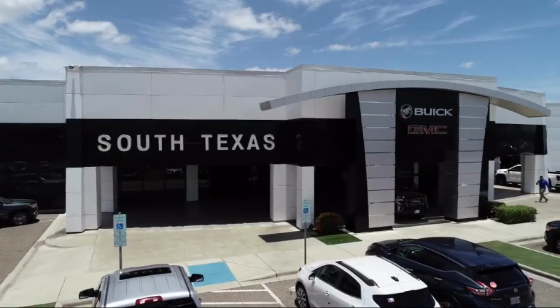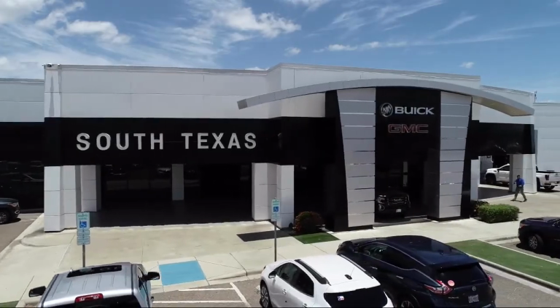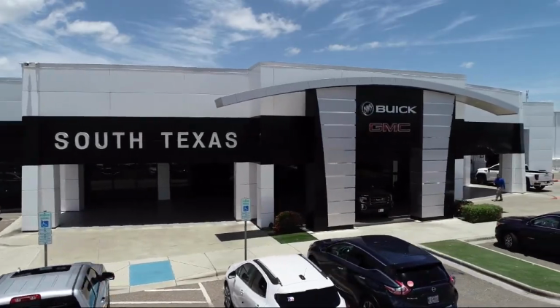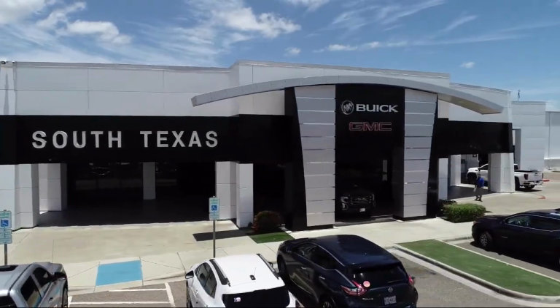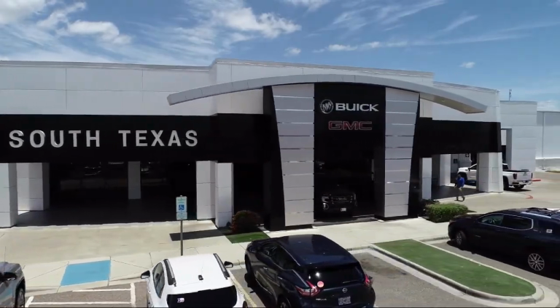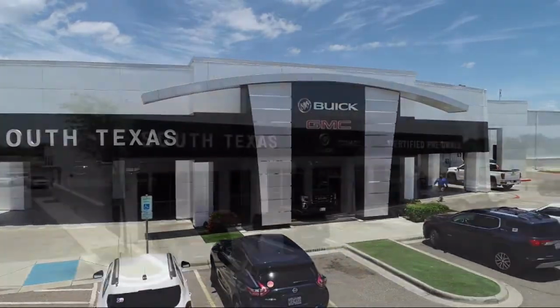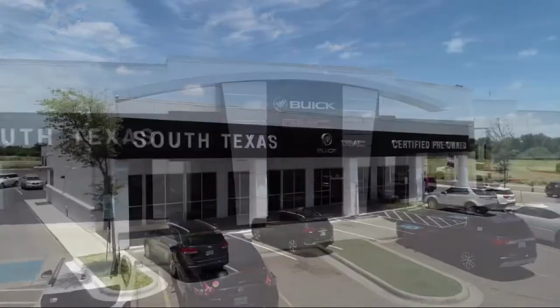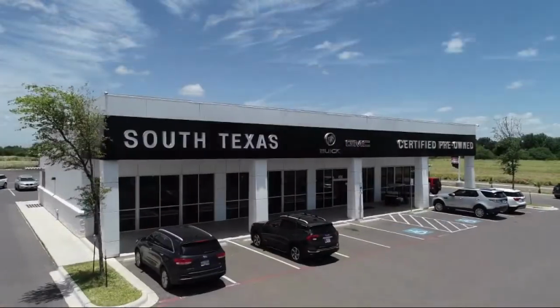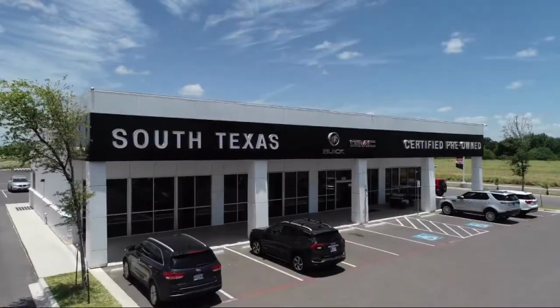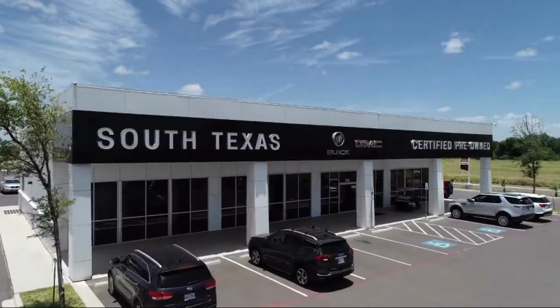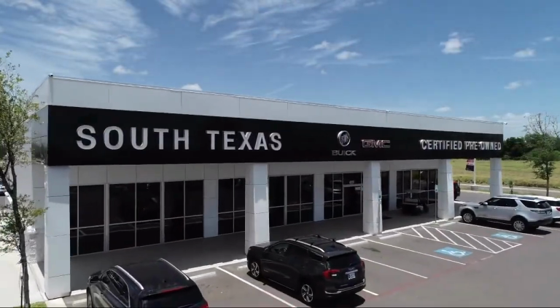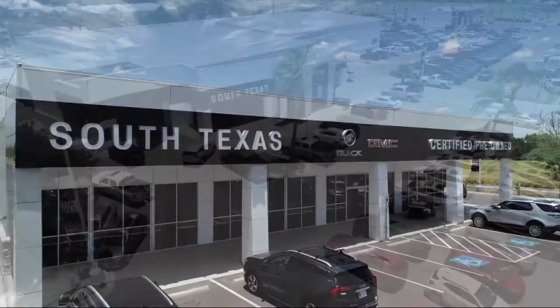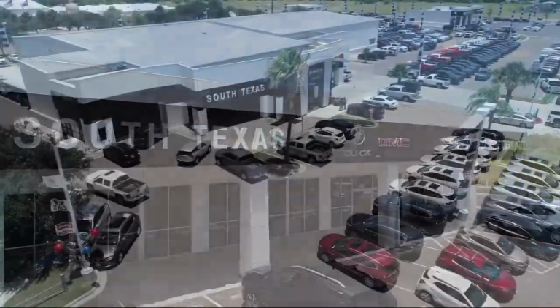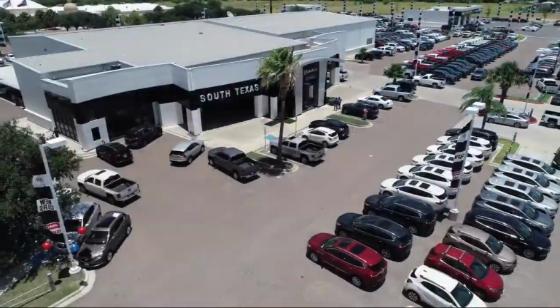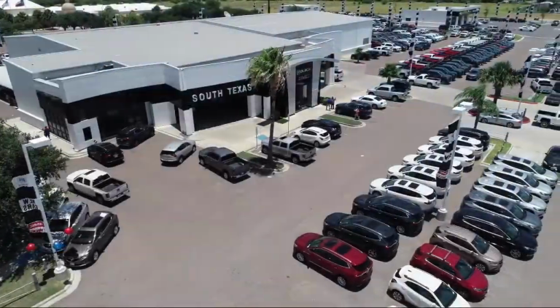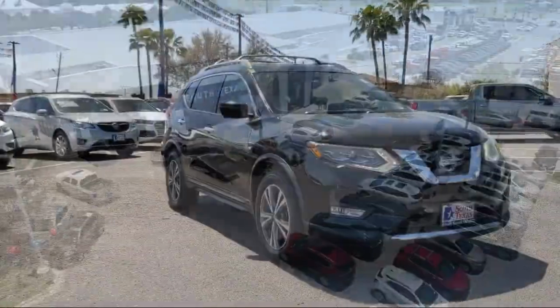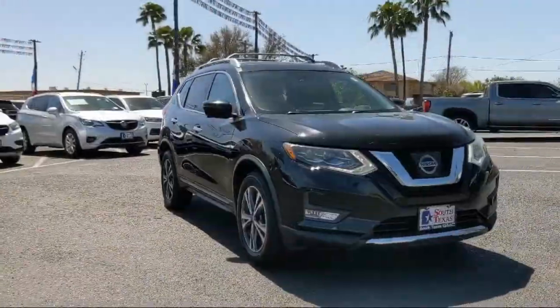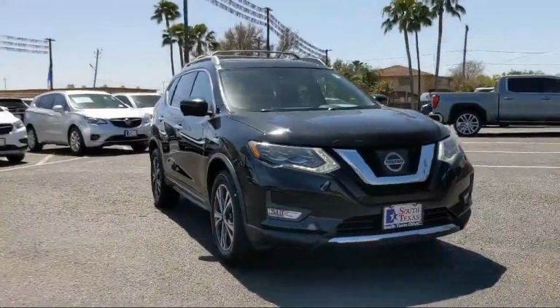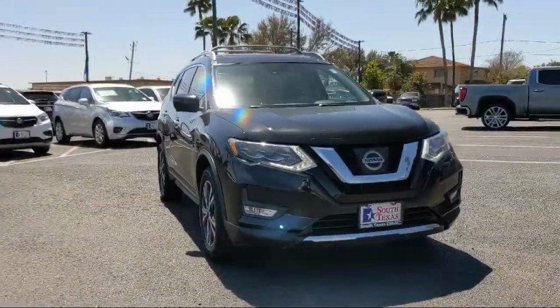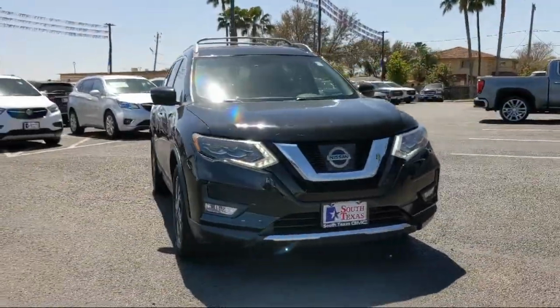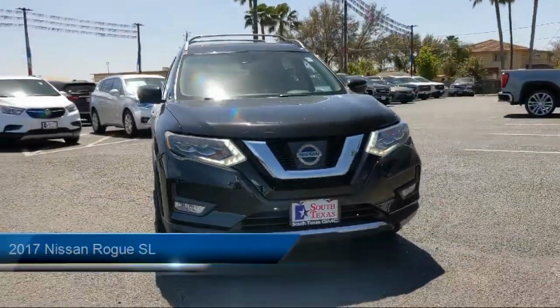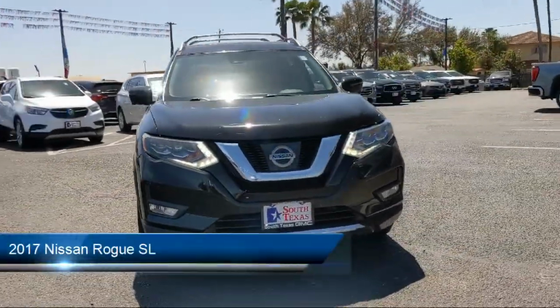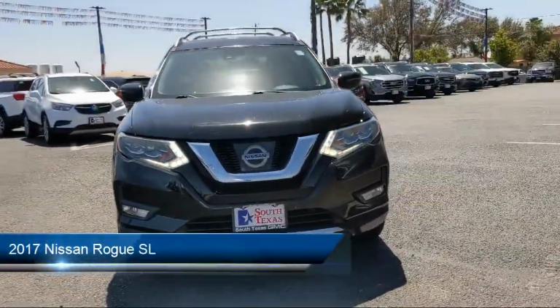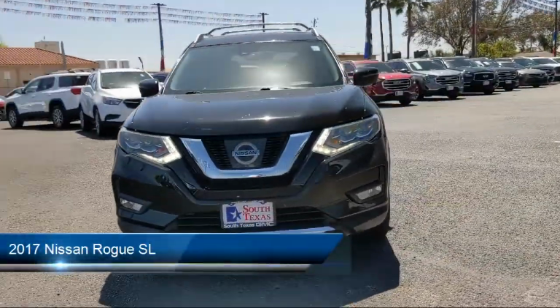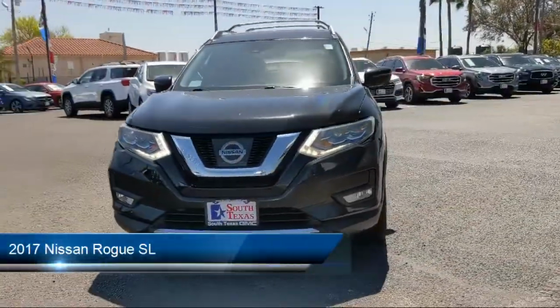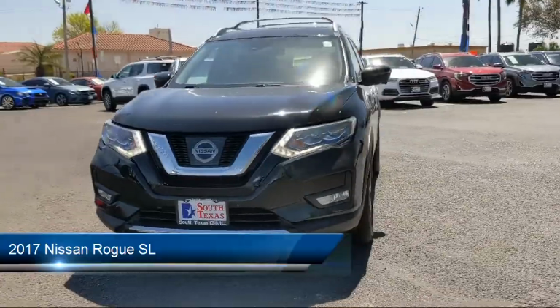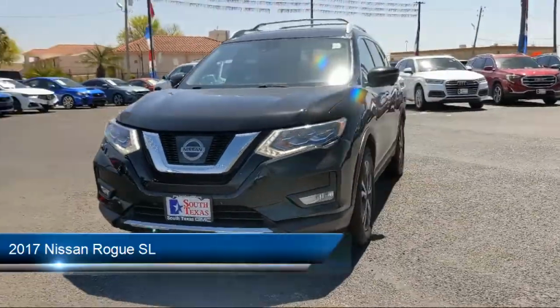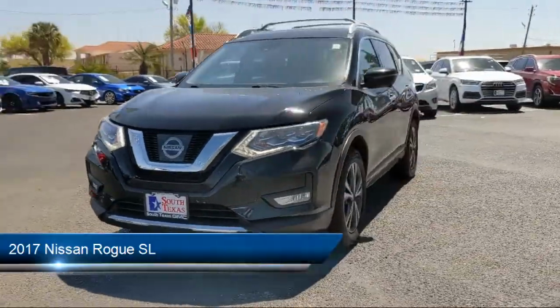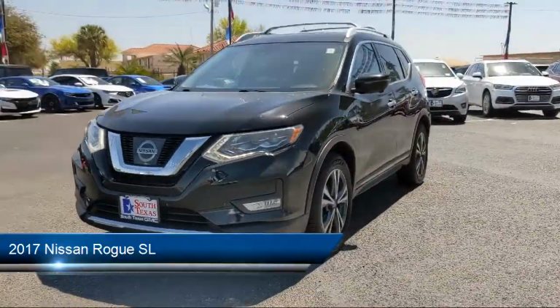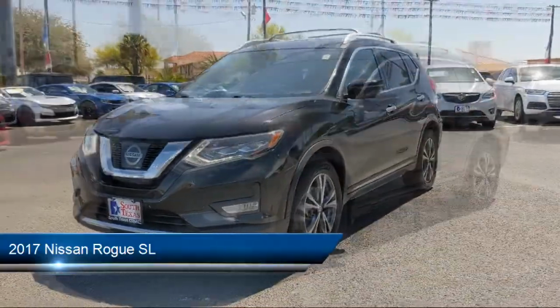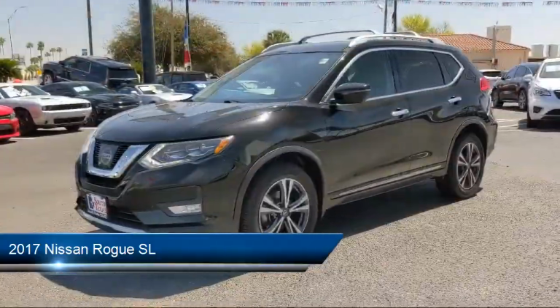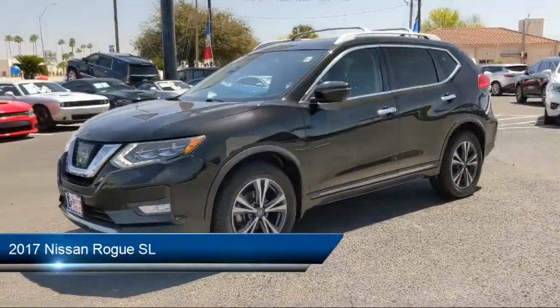Welcome to South Texas Buick GMC, your premier location for purchasing a vehicle. Here's a look at another one of our great vehicles from our inventory. It comes equipped with smart device integration, navigation,